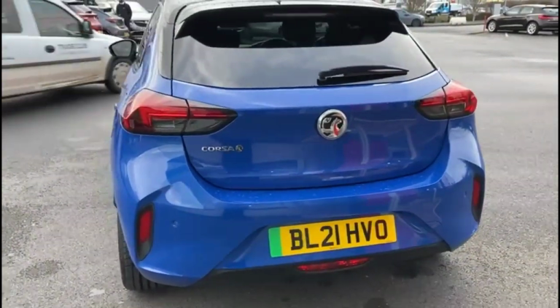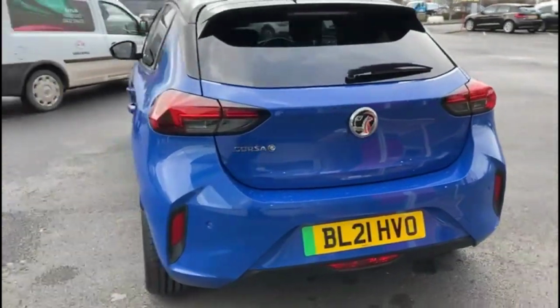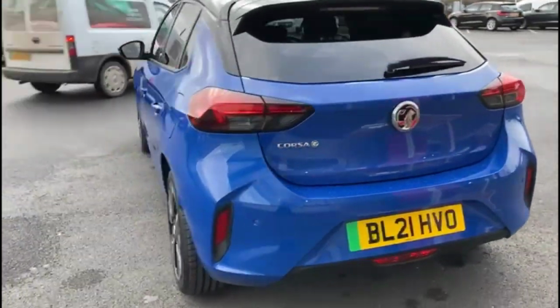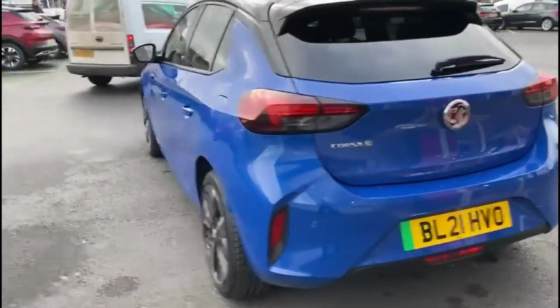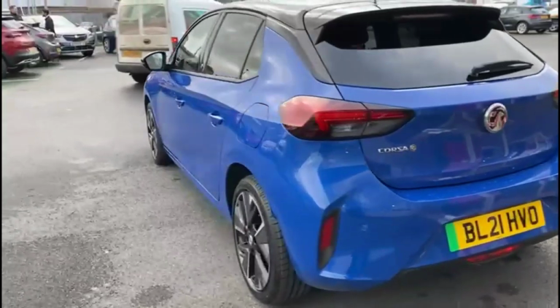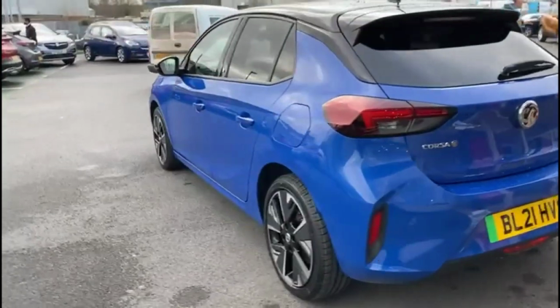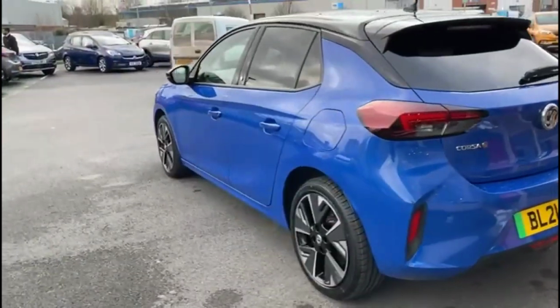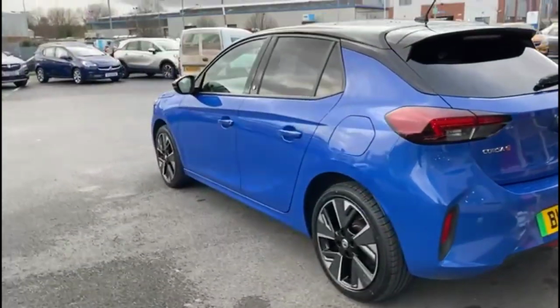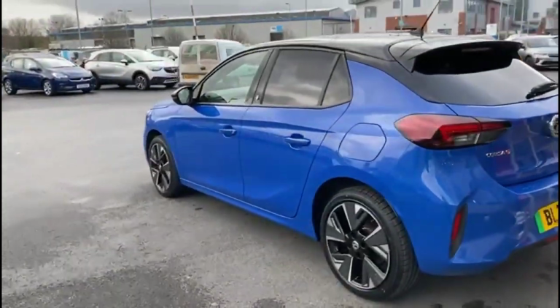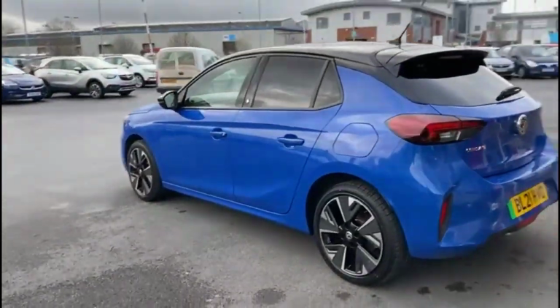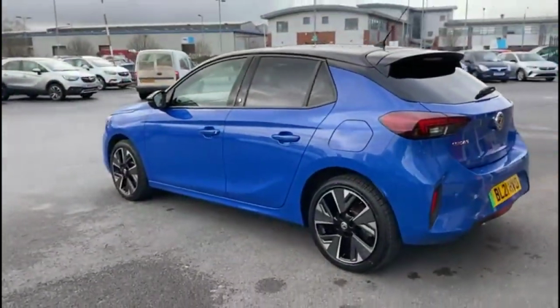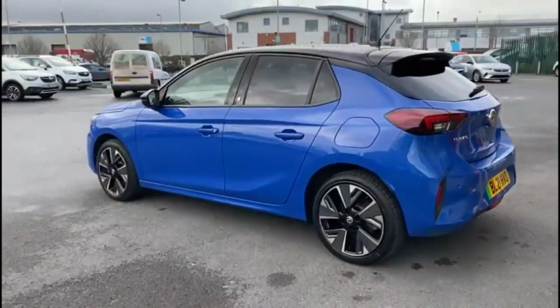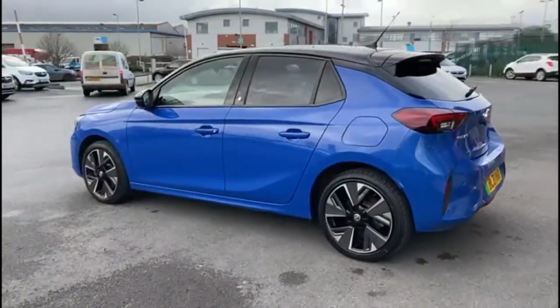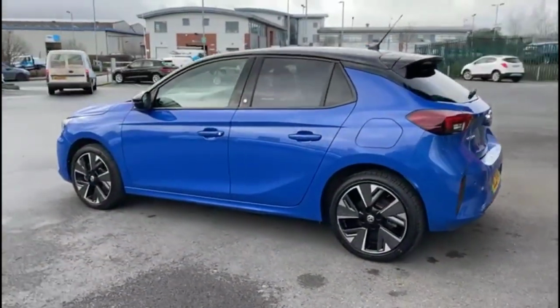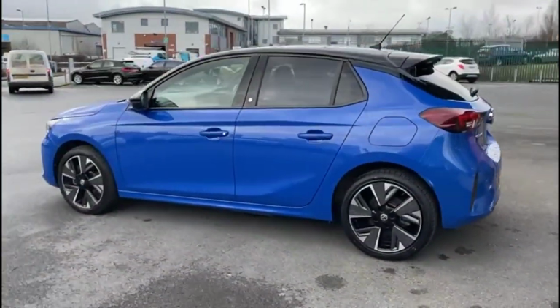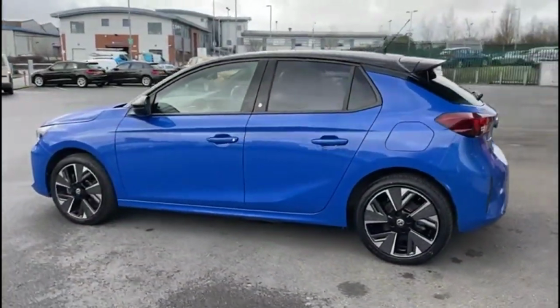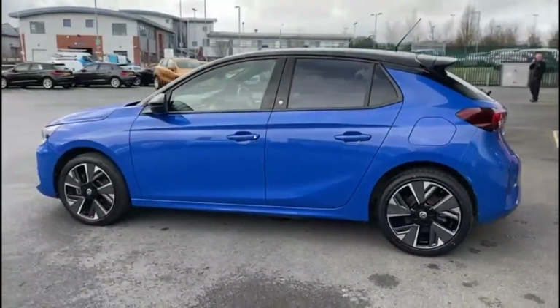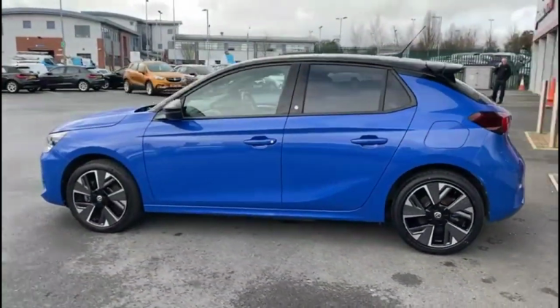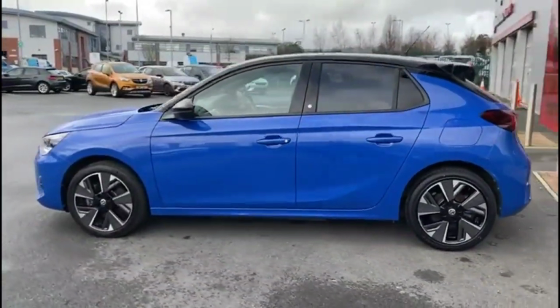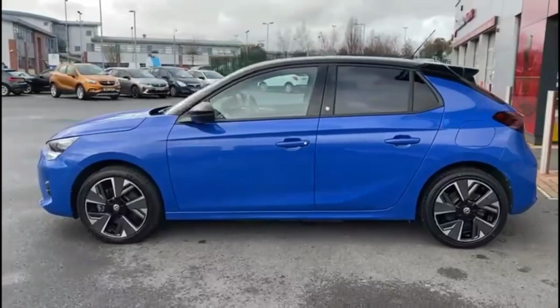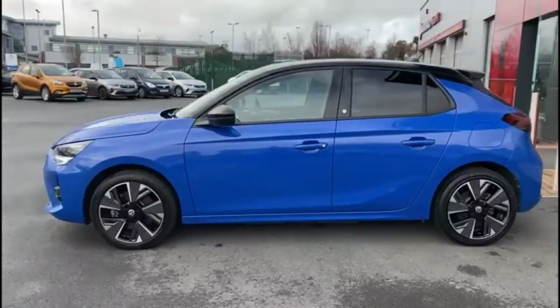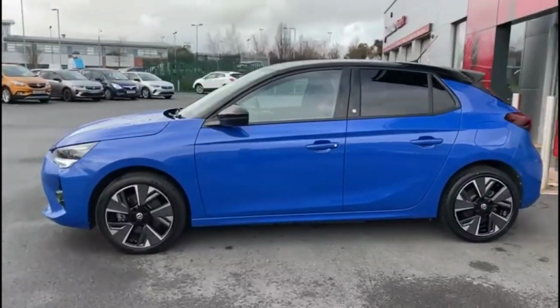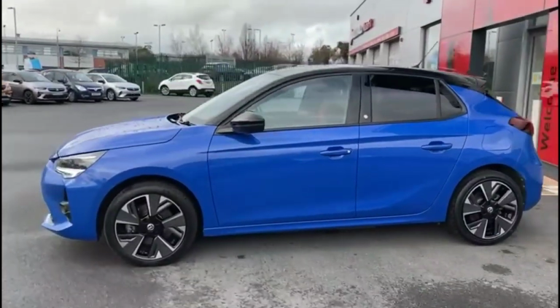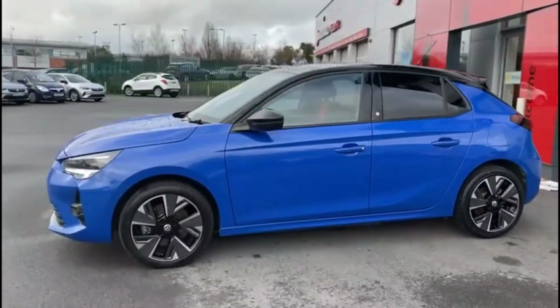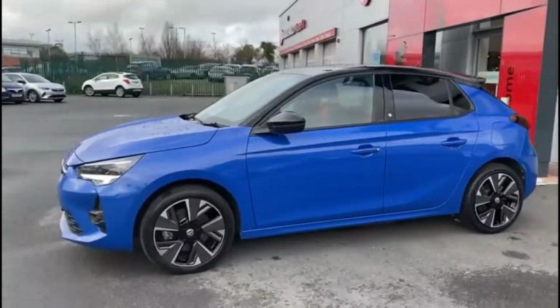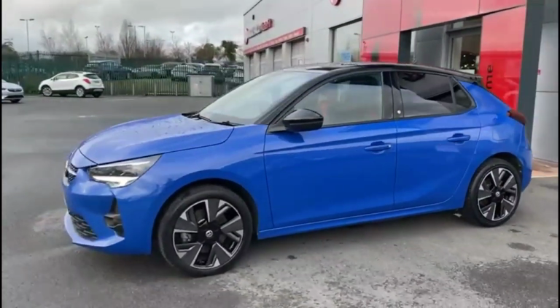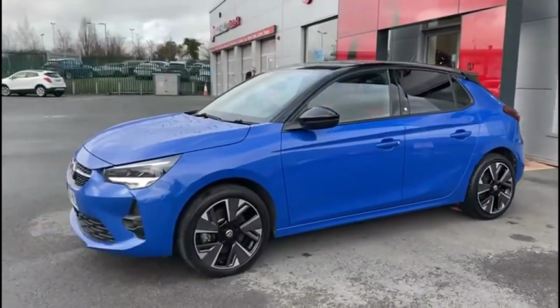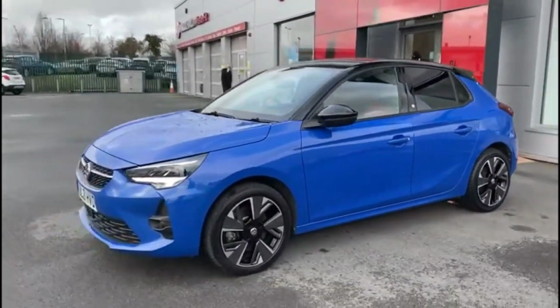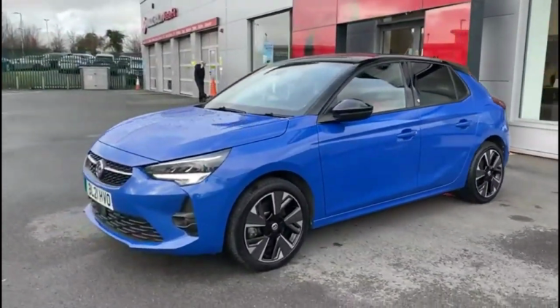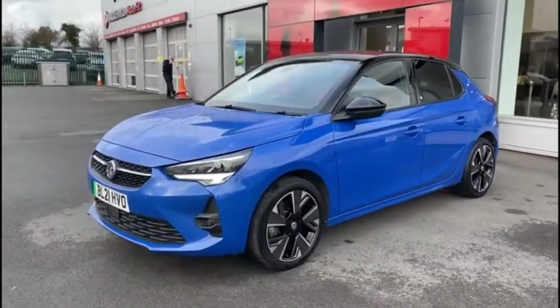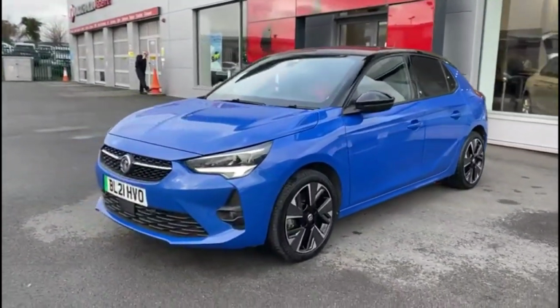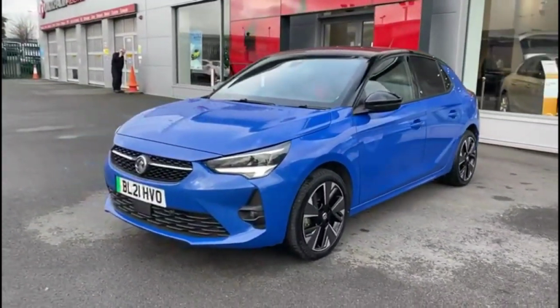As we continue around, there are stylish bi-colour alloy wheels, rear privacy glass, colour-coded door handles plus contrasting black mirrors and roof, and full LED headlights.